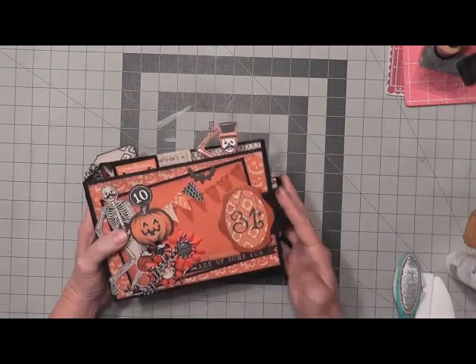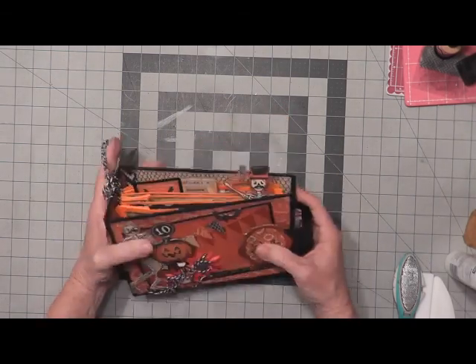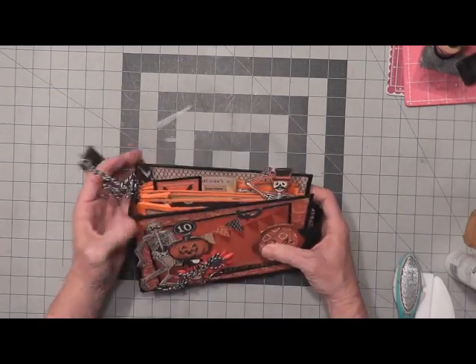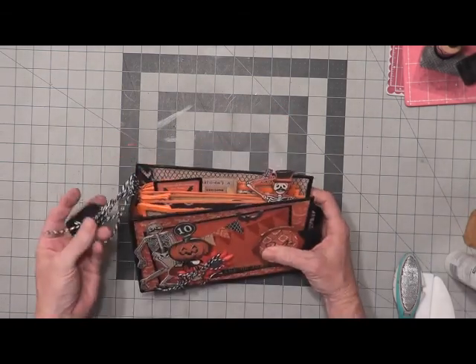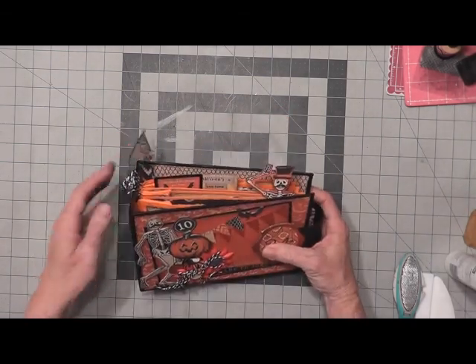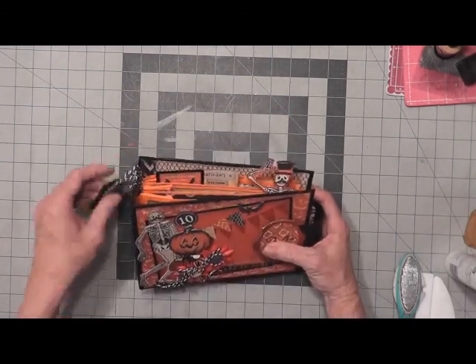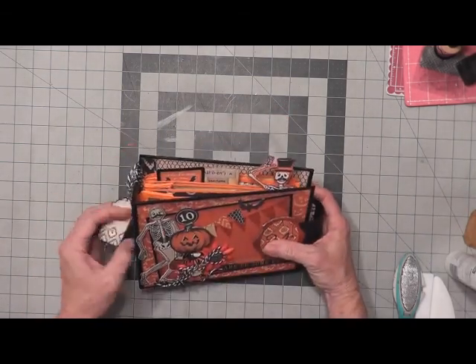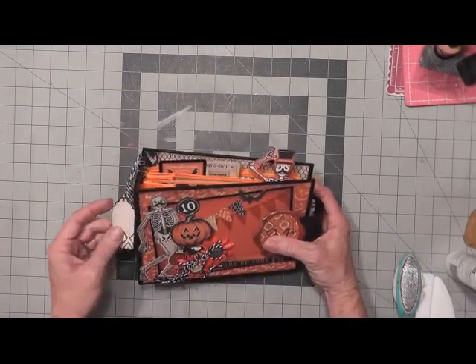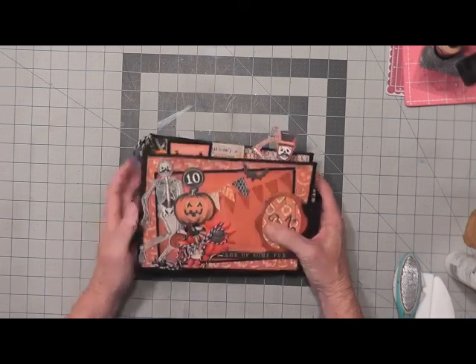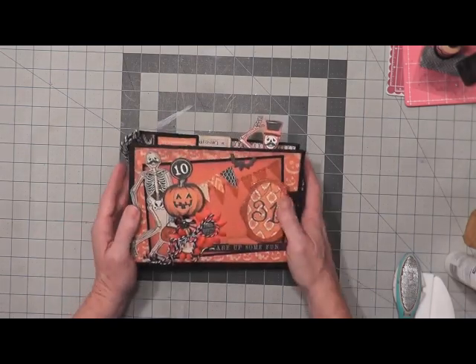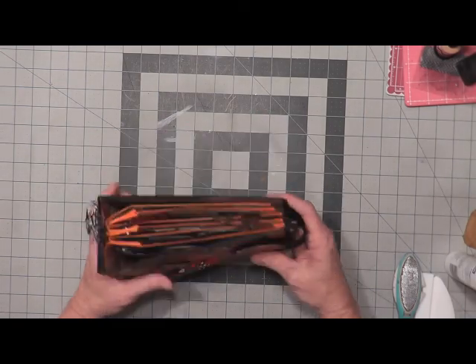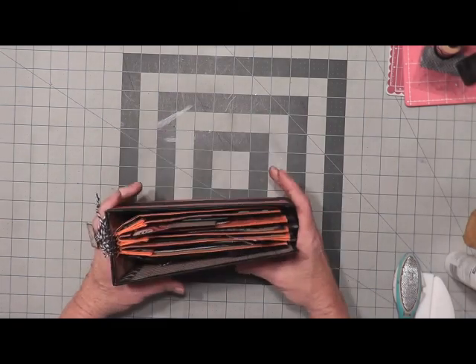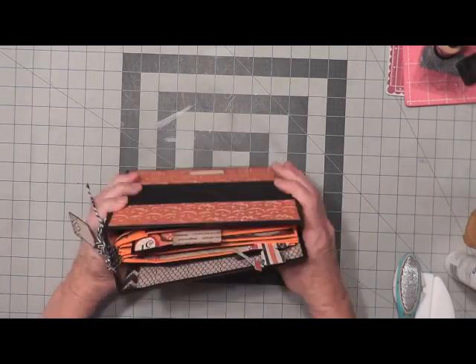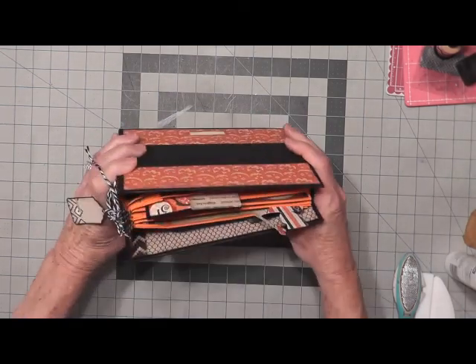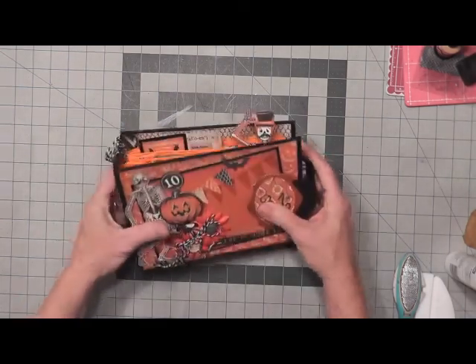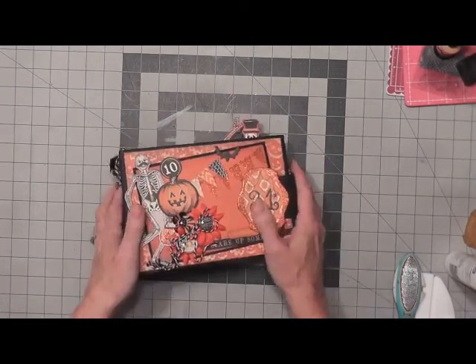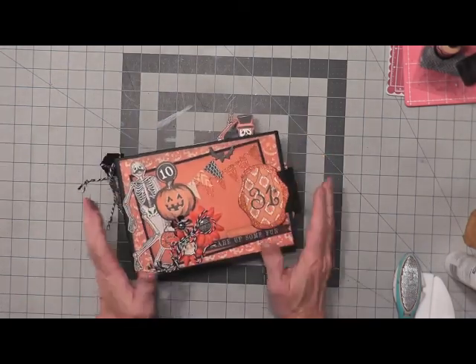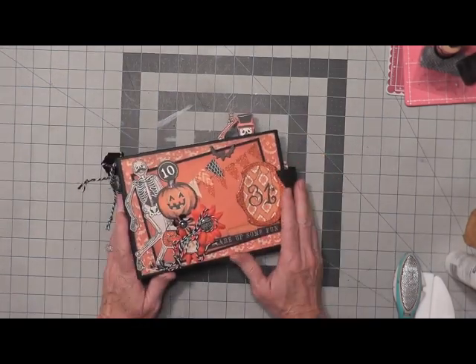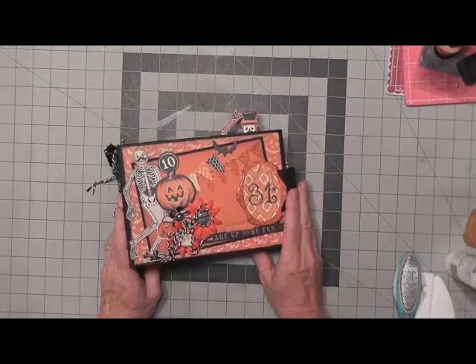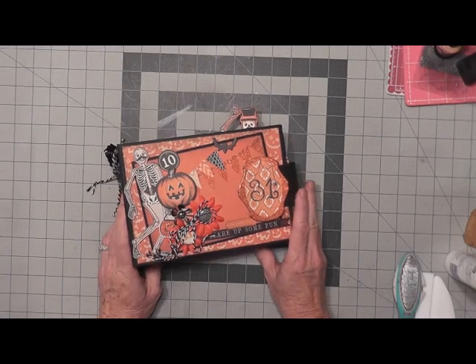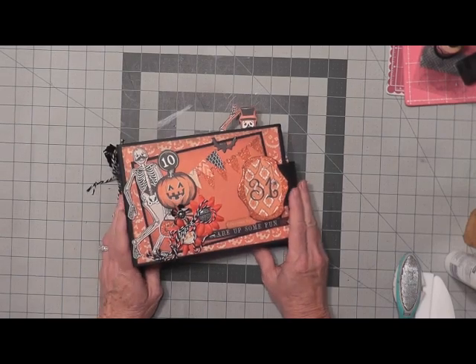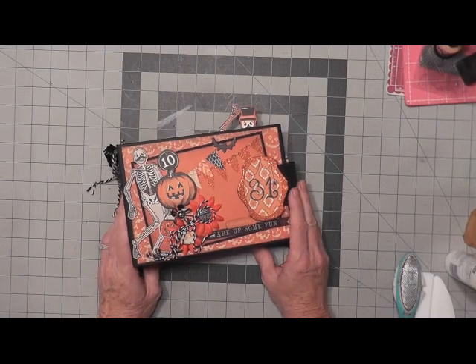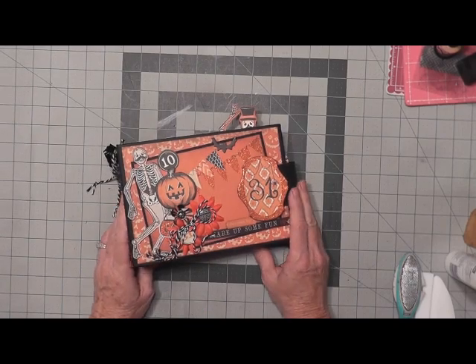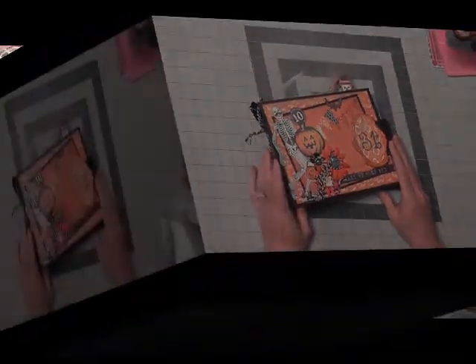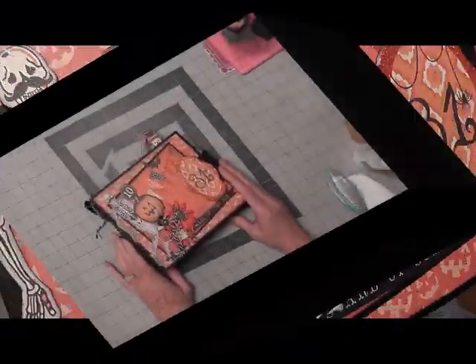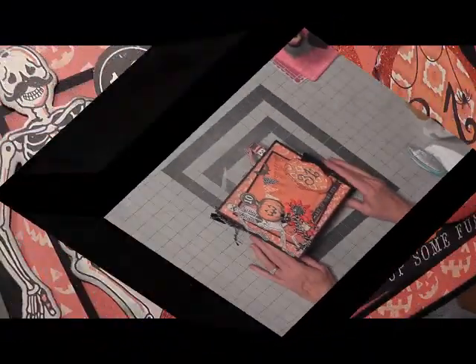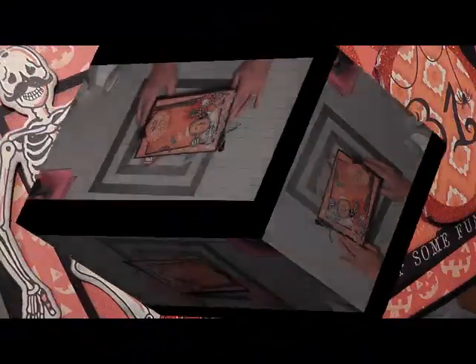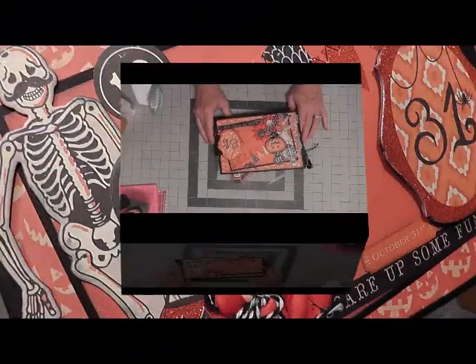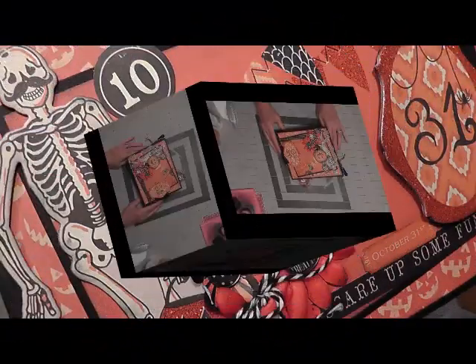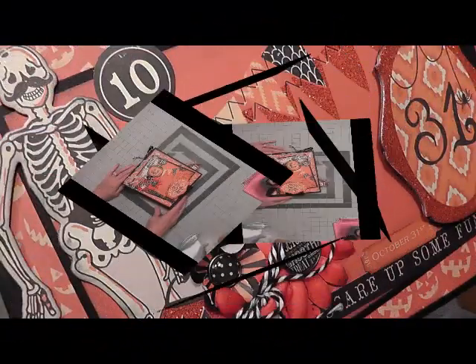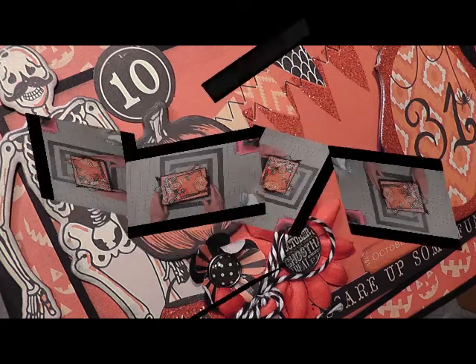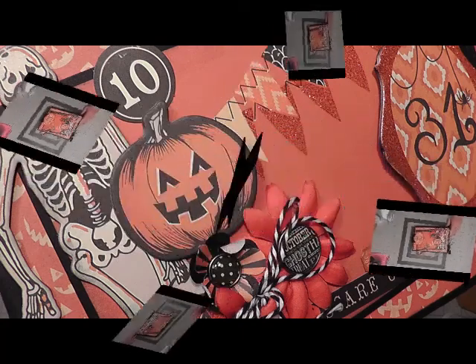And that's my Halloween 2014 mini album — paper bag mini album. I hope you've enjoyed my 13 Frights of Halloween, and I hope you have a frightfully scary fun day. Happy Halloween! Bye bye.